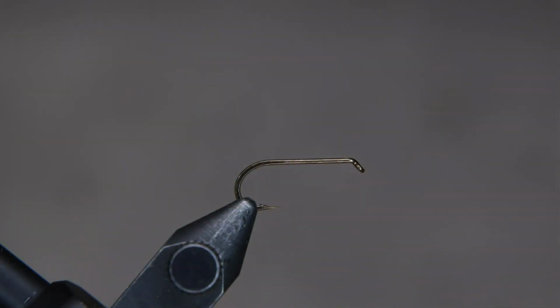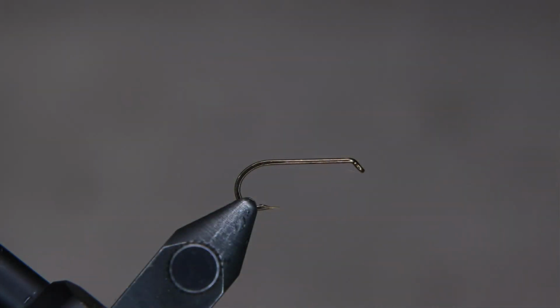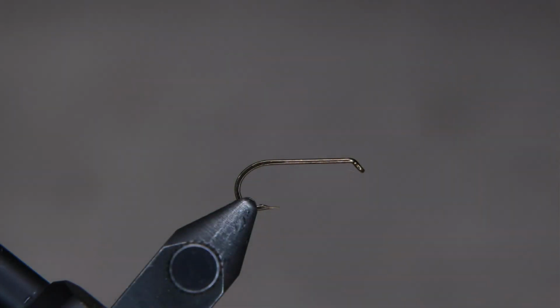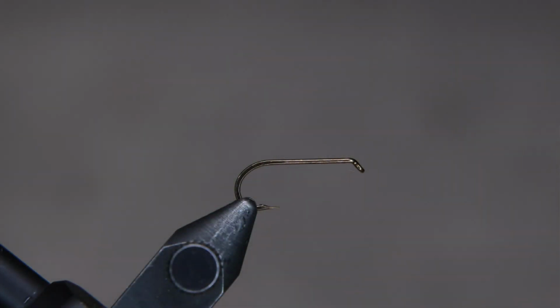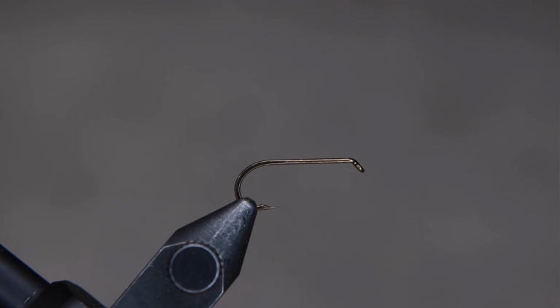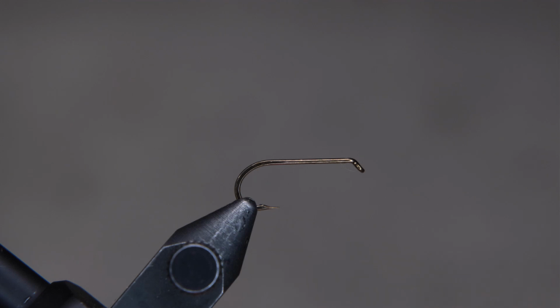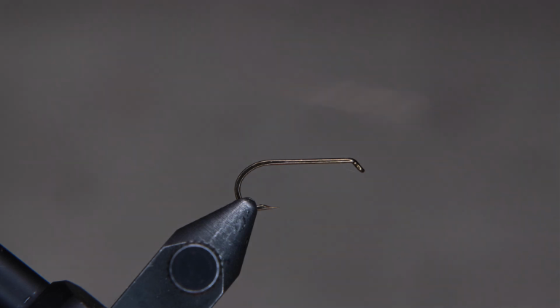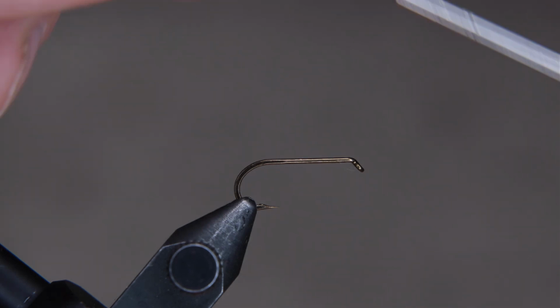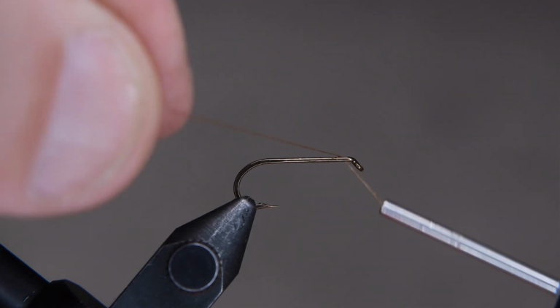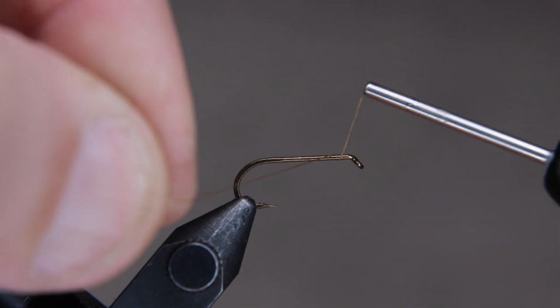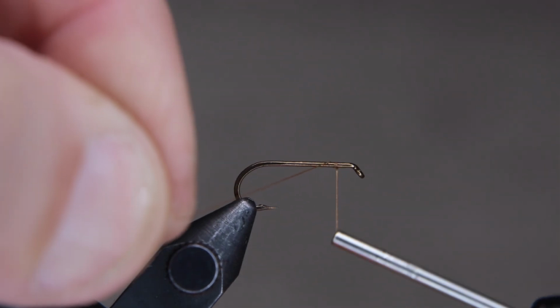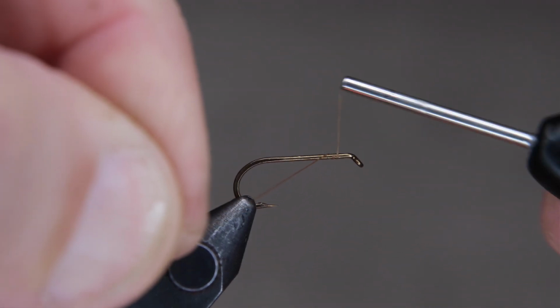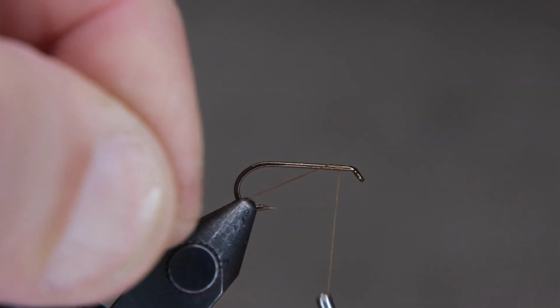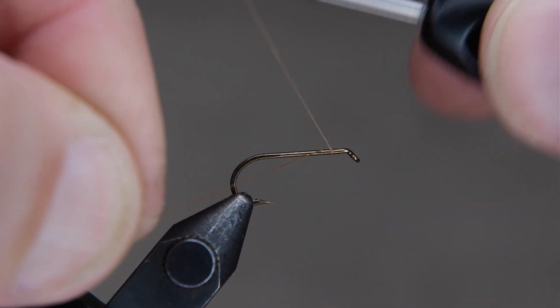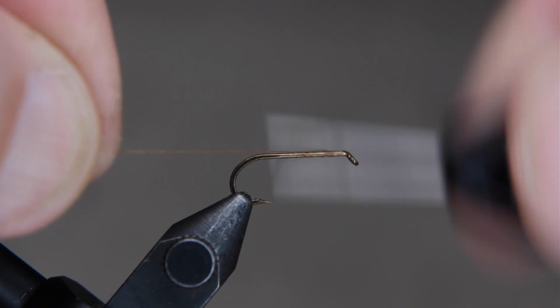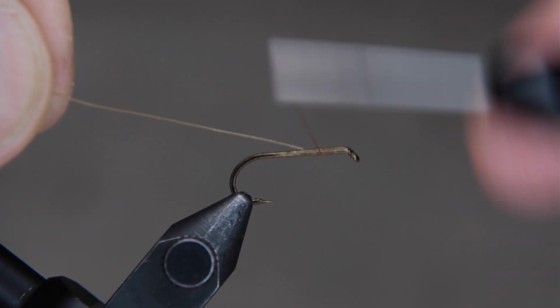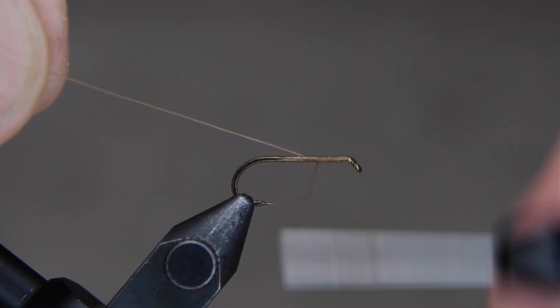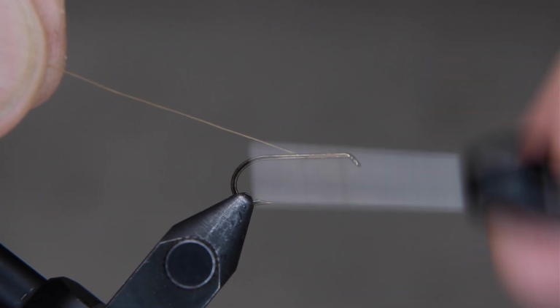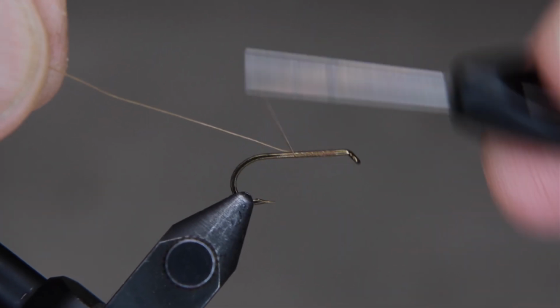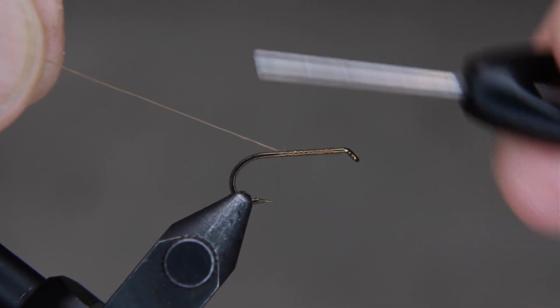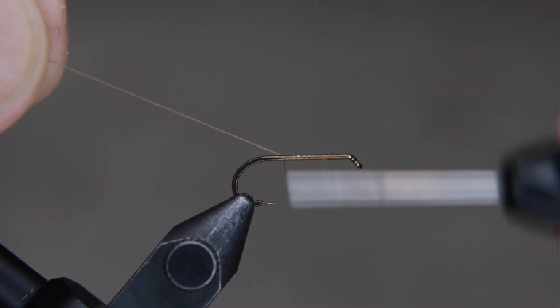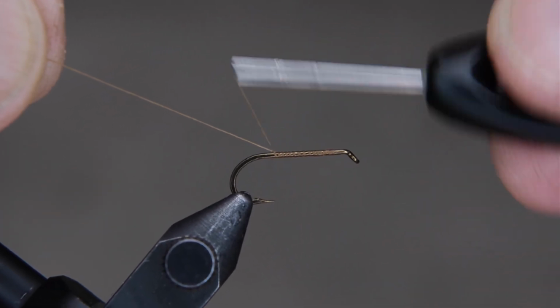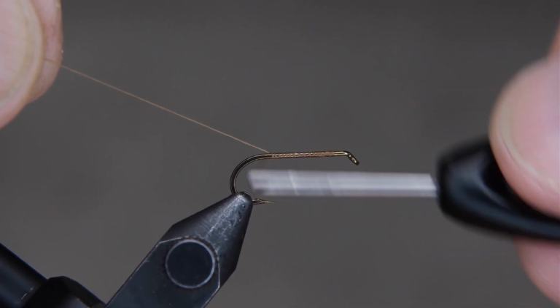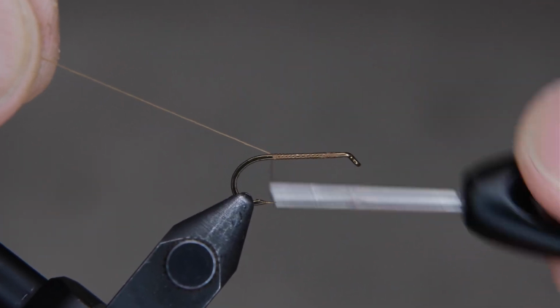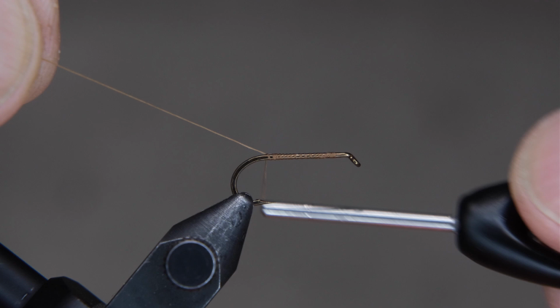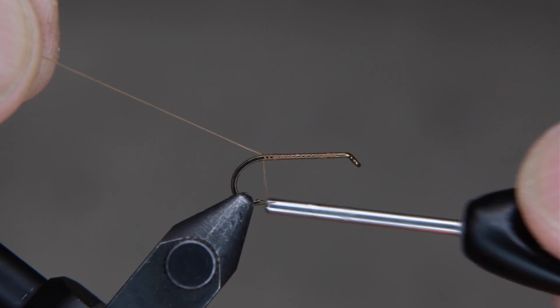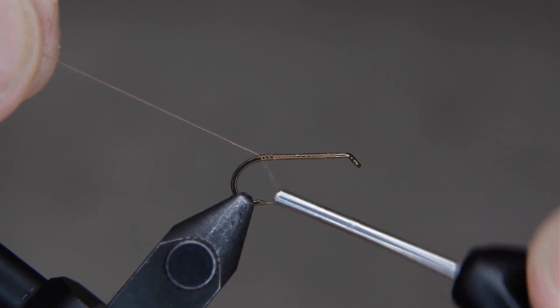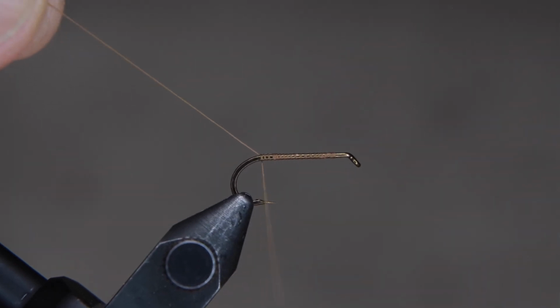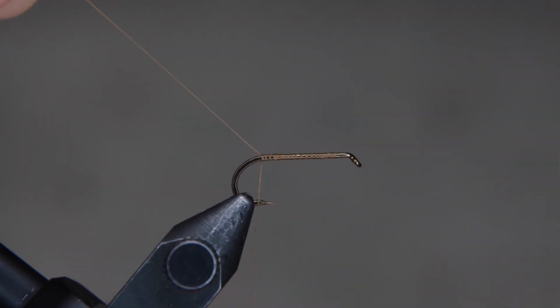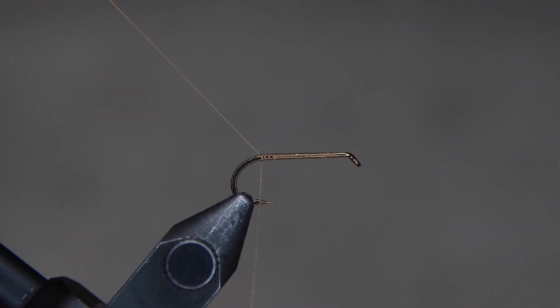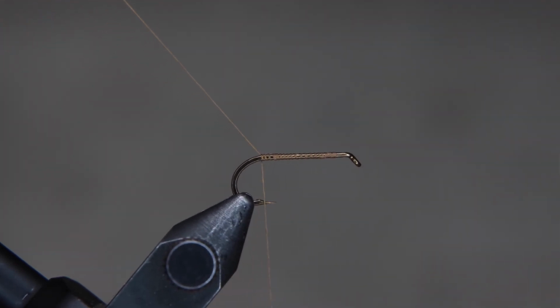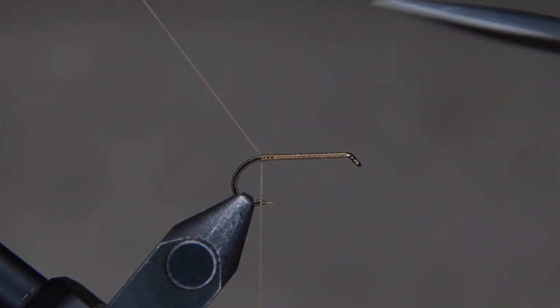Today we're going to be tying the elk hair caddis from Hairline. Once you get your hook in the vise, go ahead and tie your thread on. Bring your thread all the way back. You want your thread to hang just past the point of the hook, almost to the bend. You can cut your tag end off here.